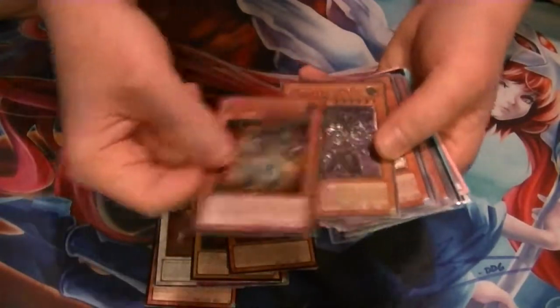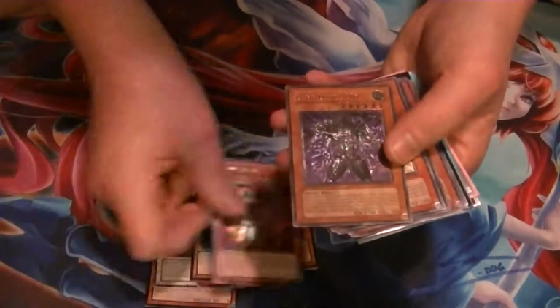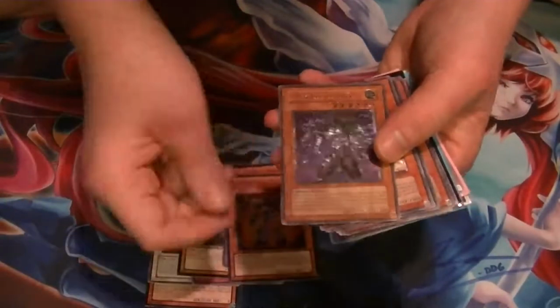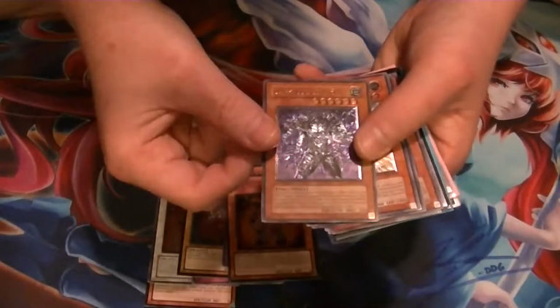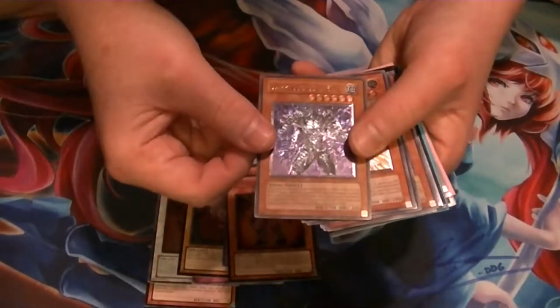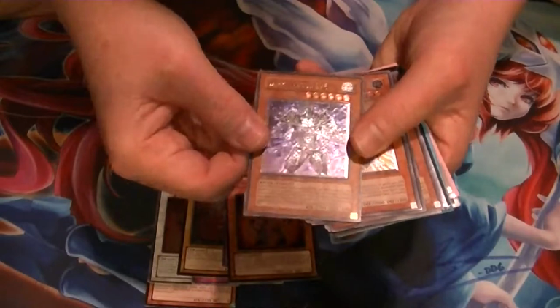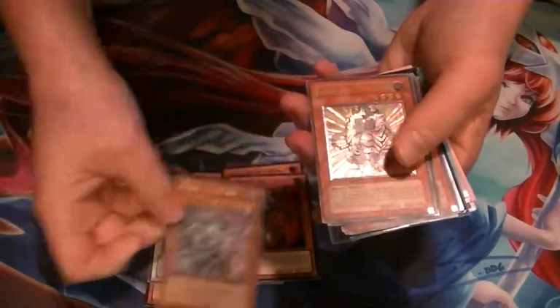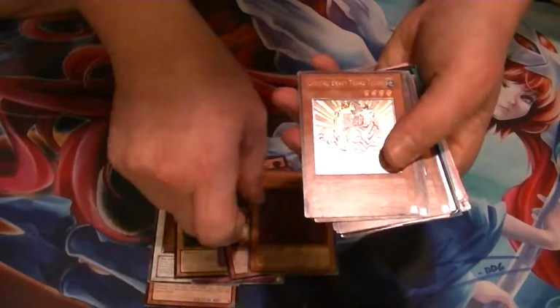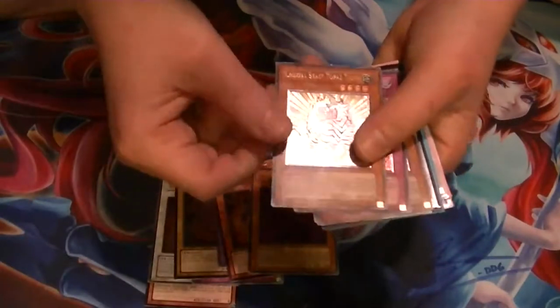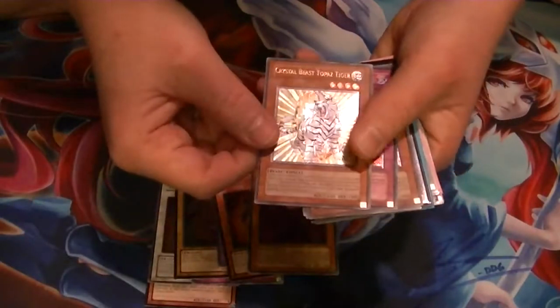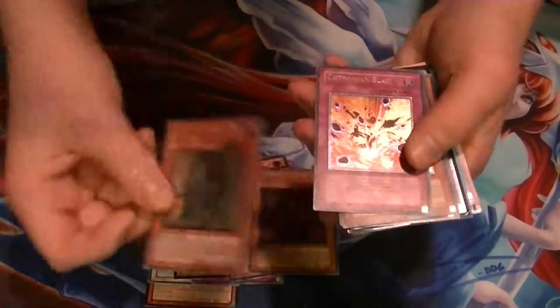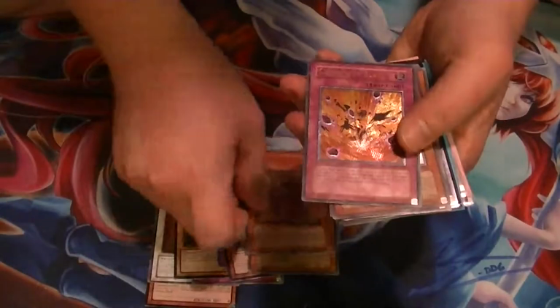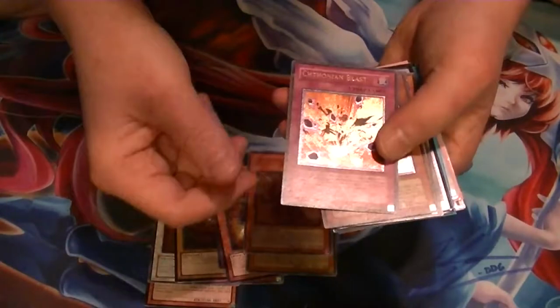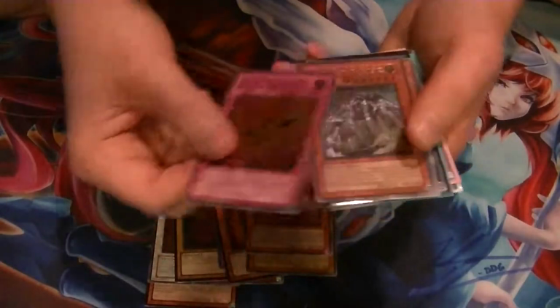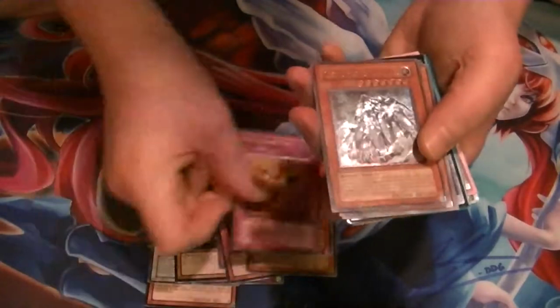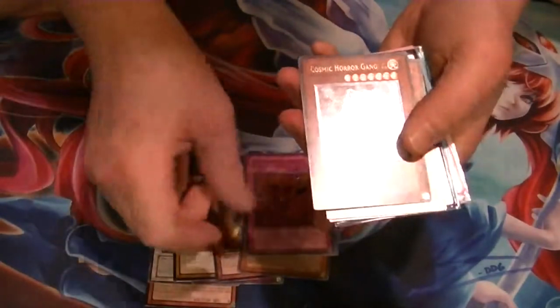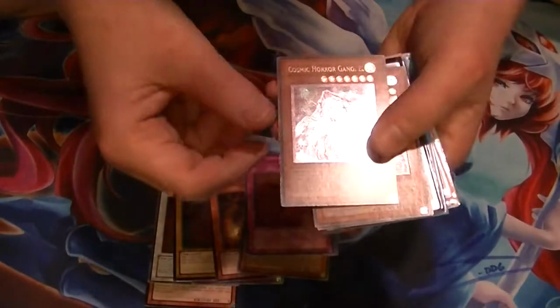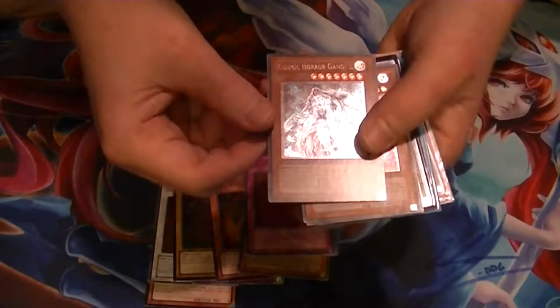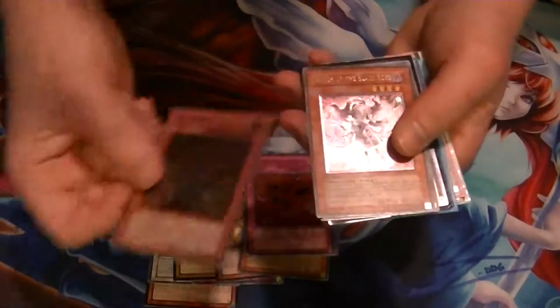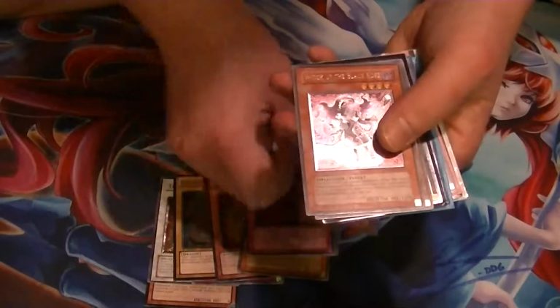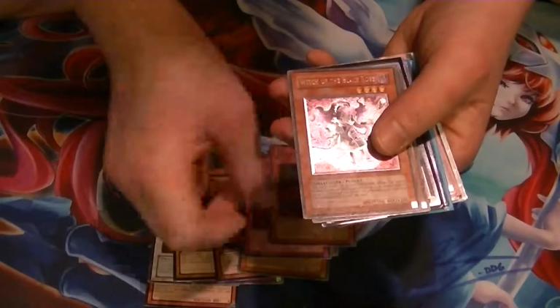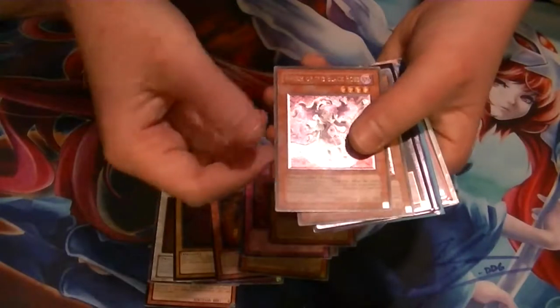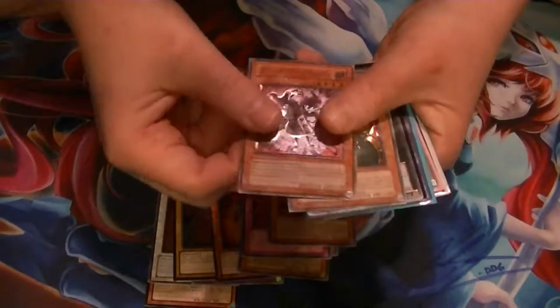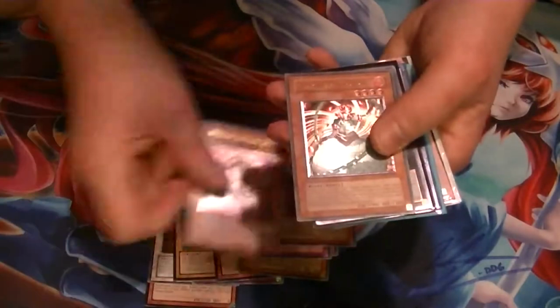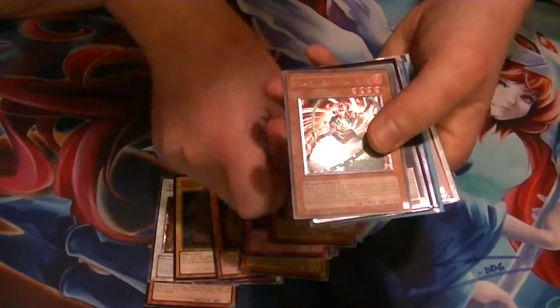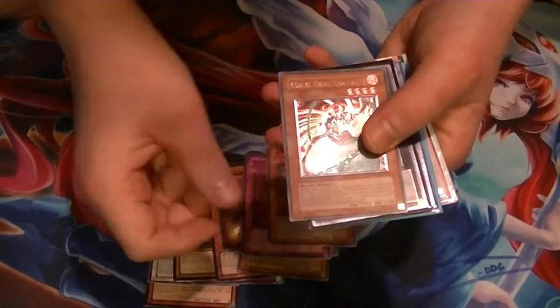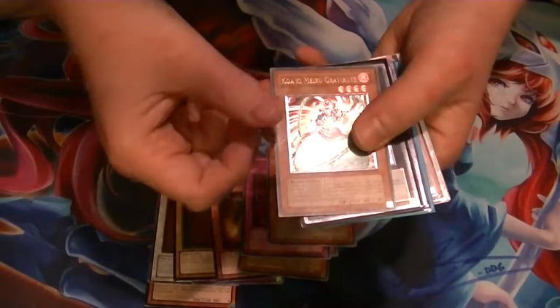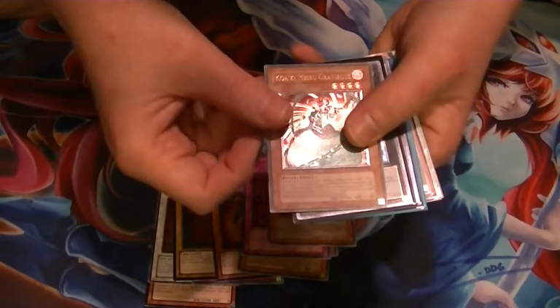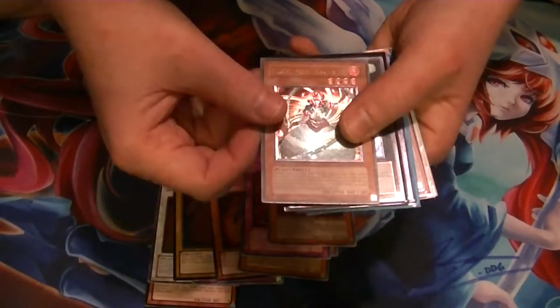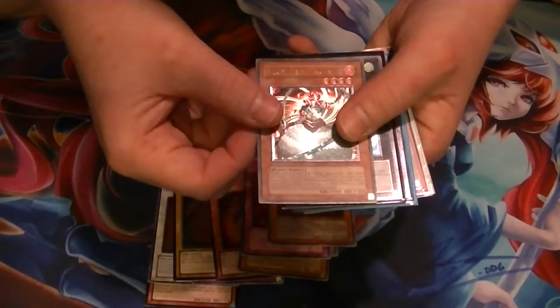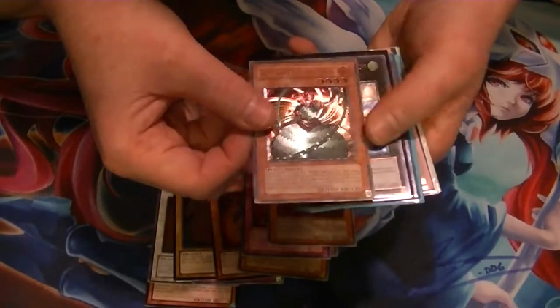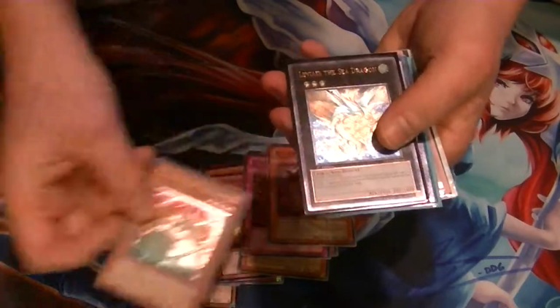Power Giant, Dark Lucius Level 6, Crystal Beast Topaz Tiger, Chithonium Blast, Cosmic Horror Gangrel, Witch of the Black Rose, and Kwakimura Gravarose.